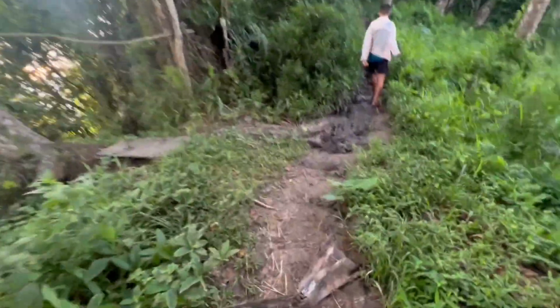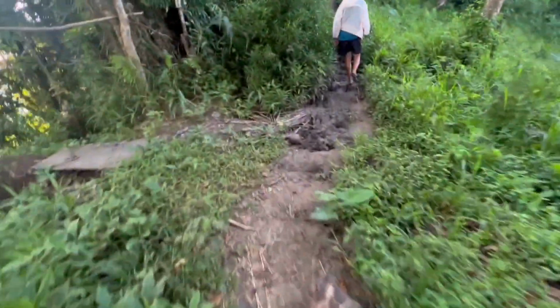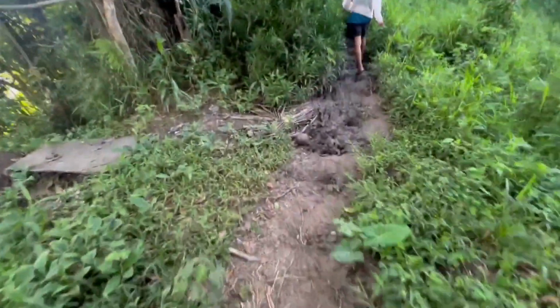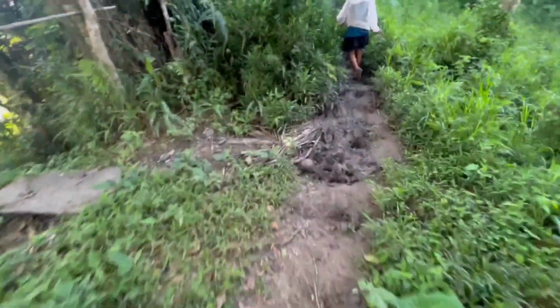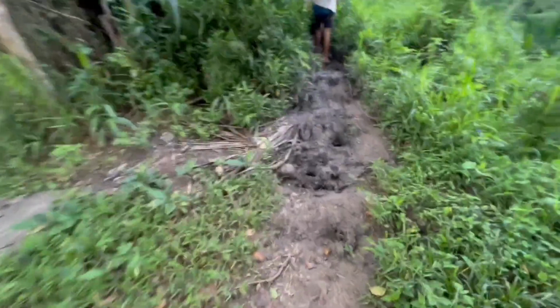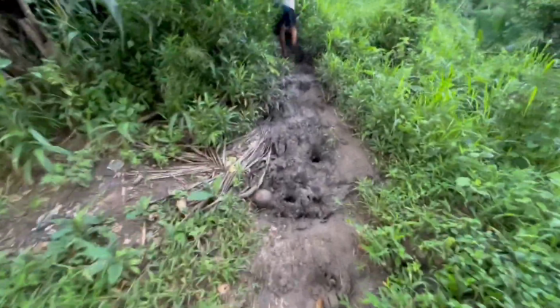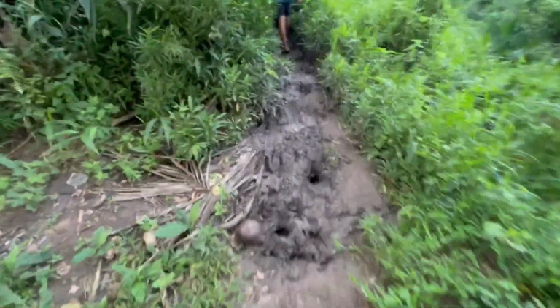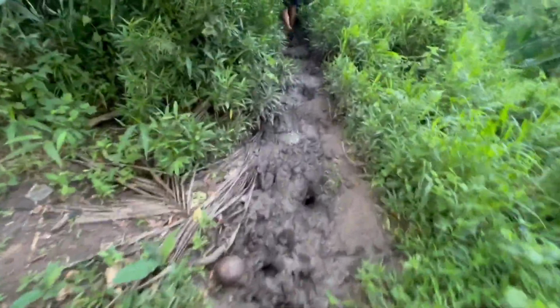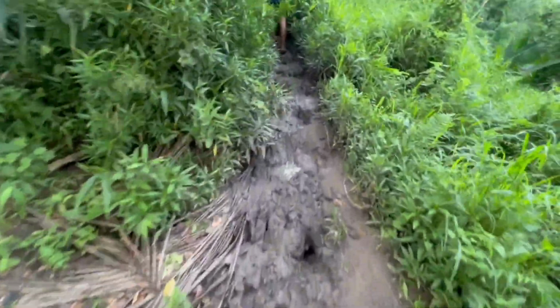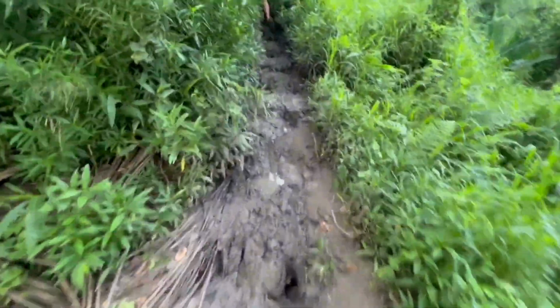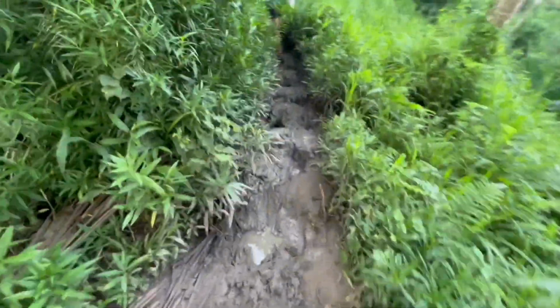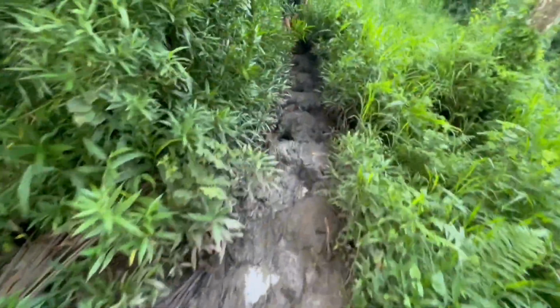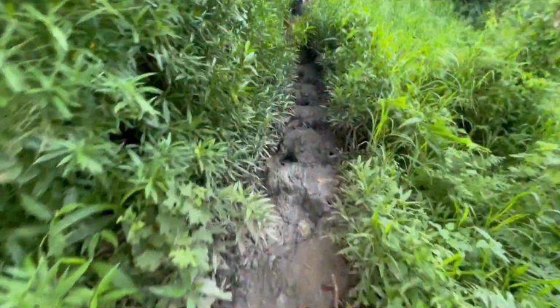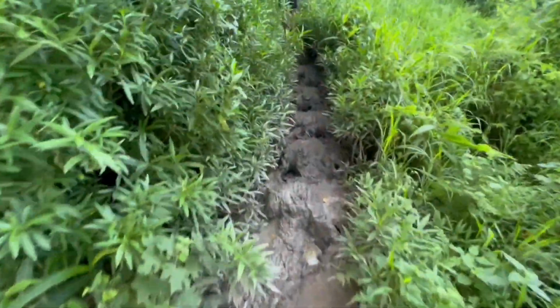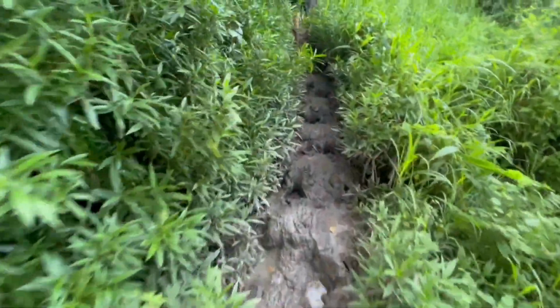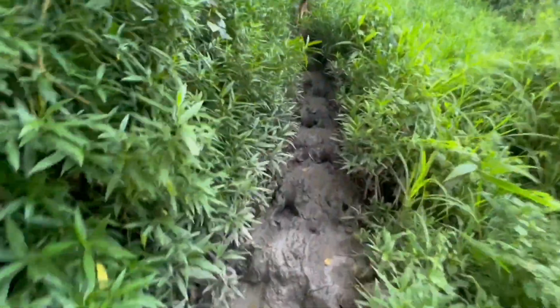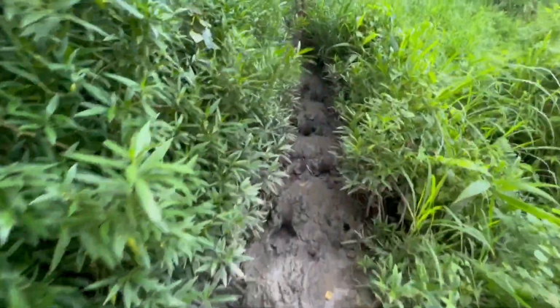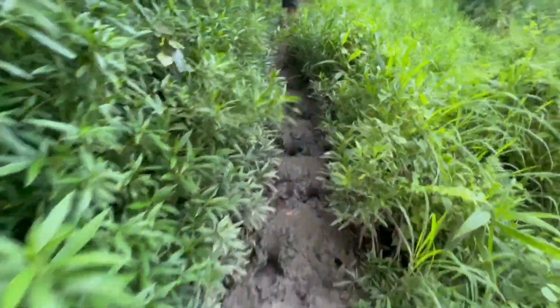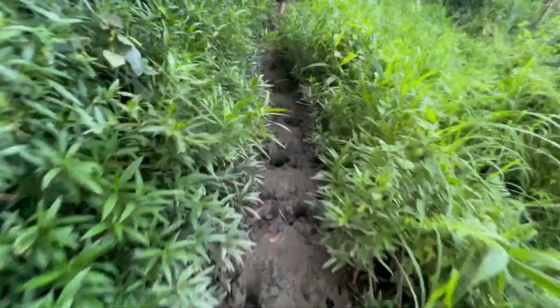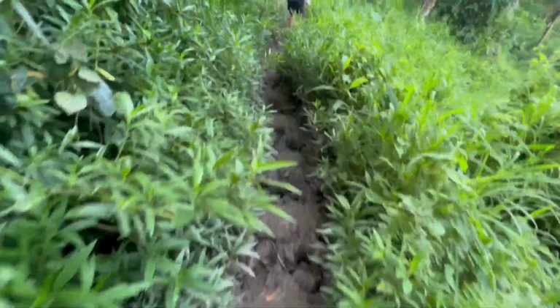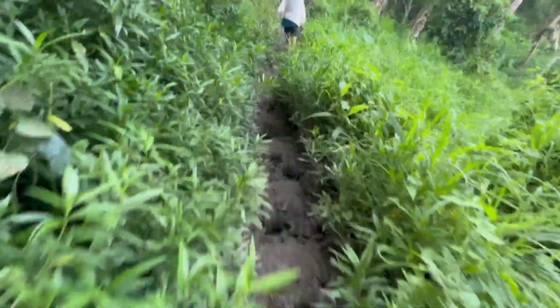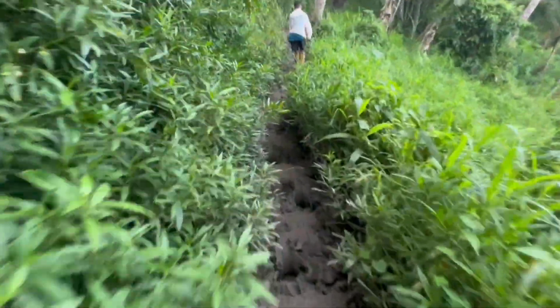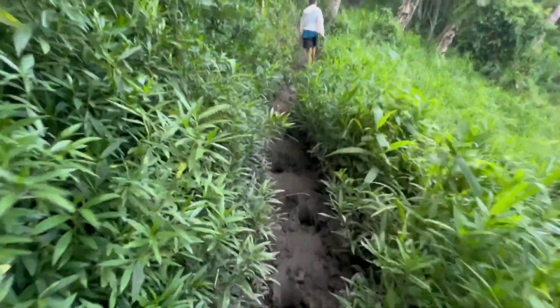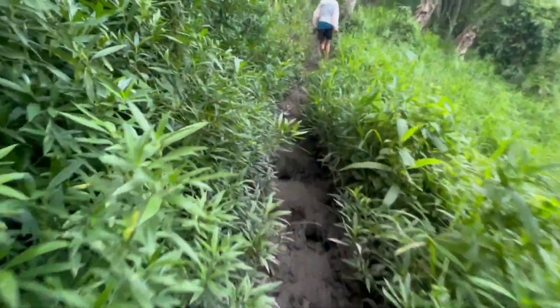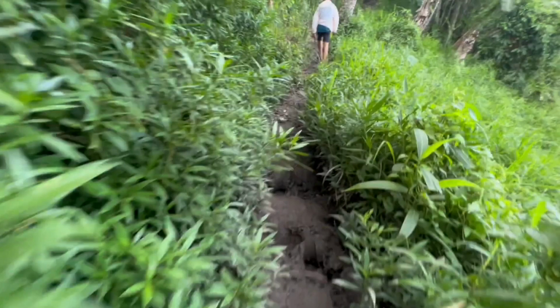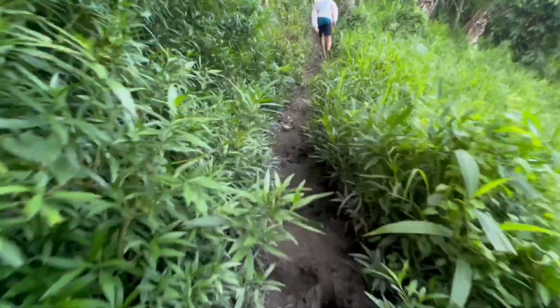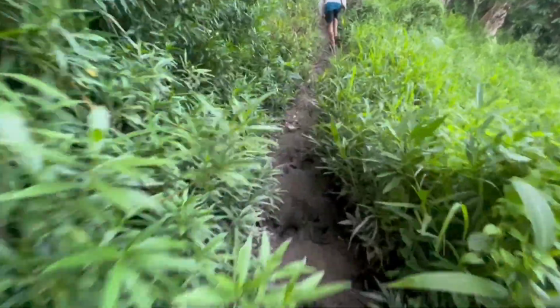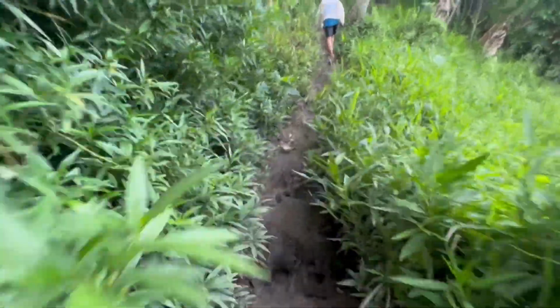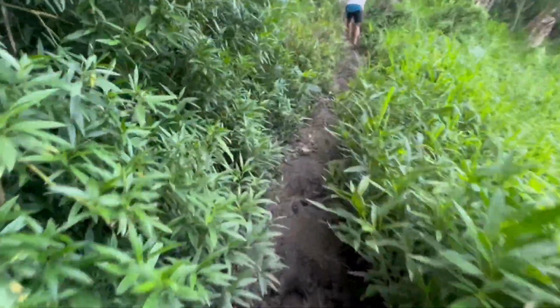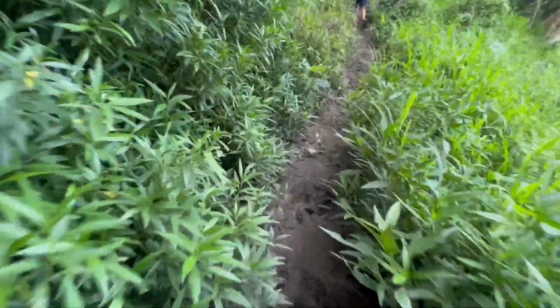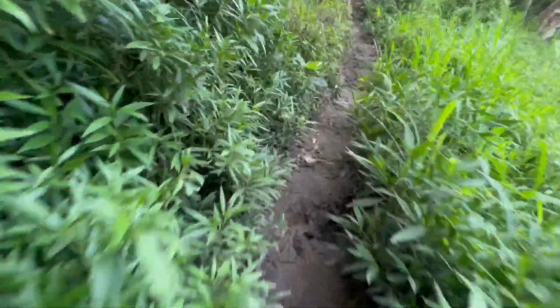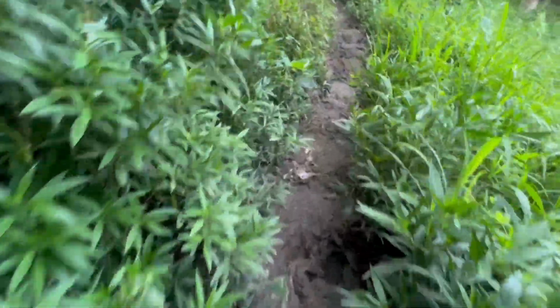Kung mapapansin natin, medyo may mga bahagi ng trail na medyo maputik. Sasabi nila yung dumadaan daw dito ay mga kalabaw.